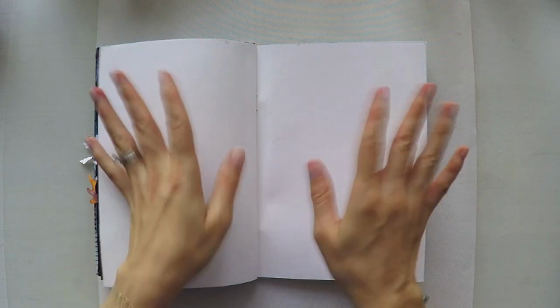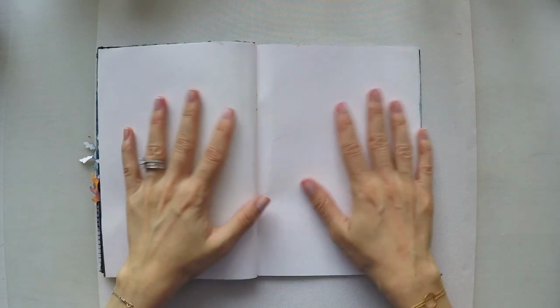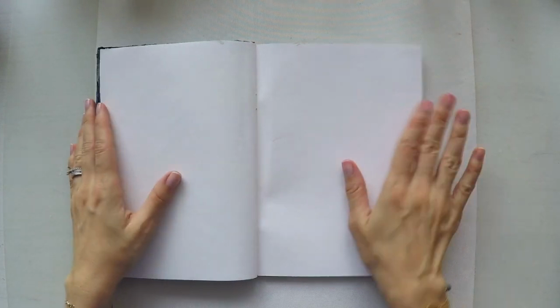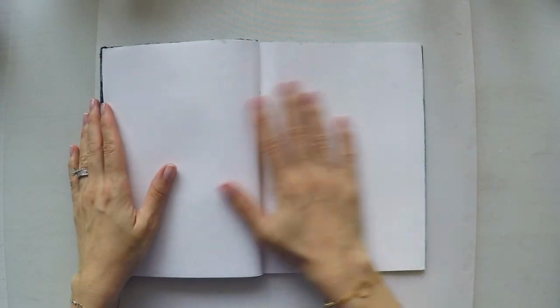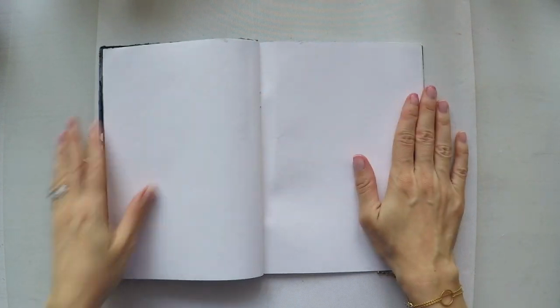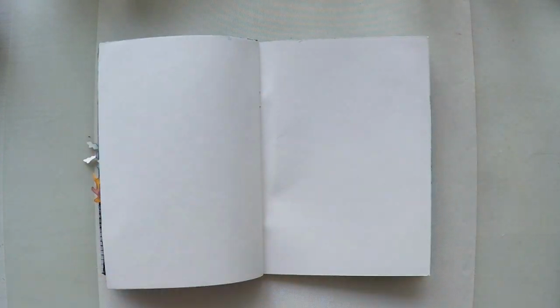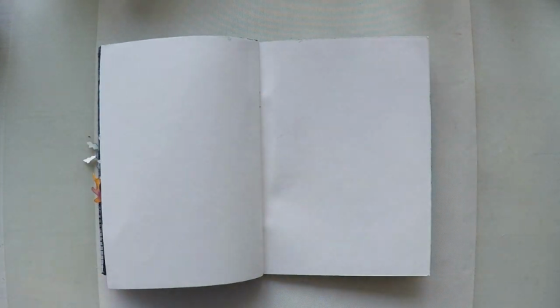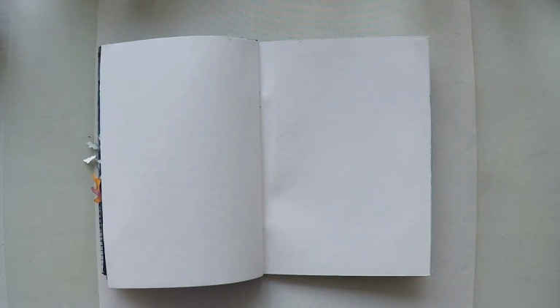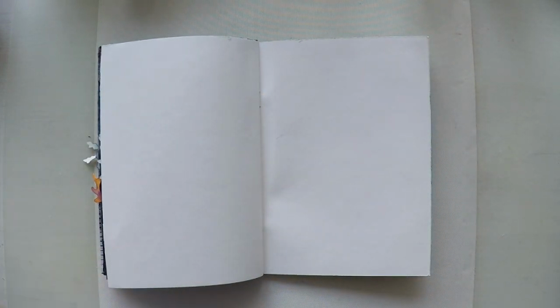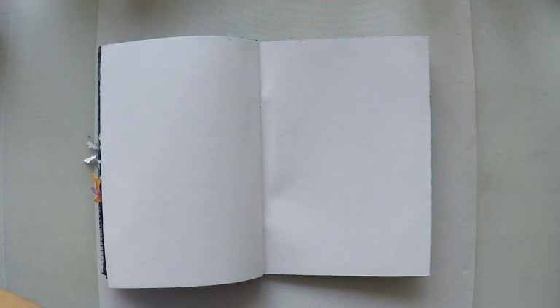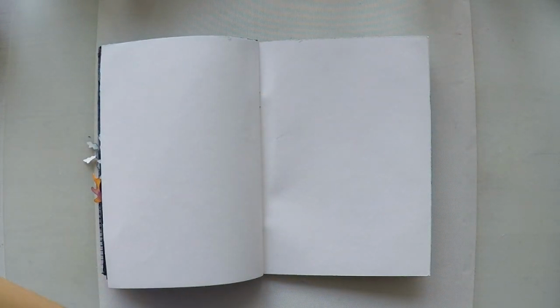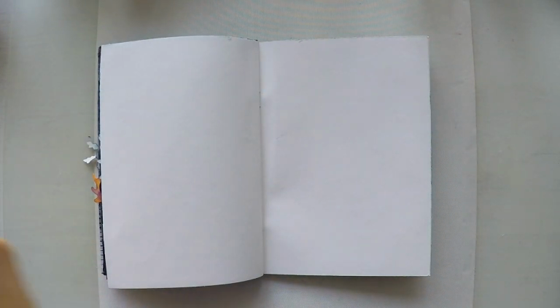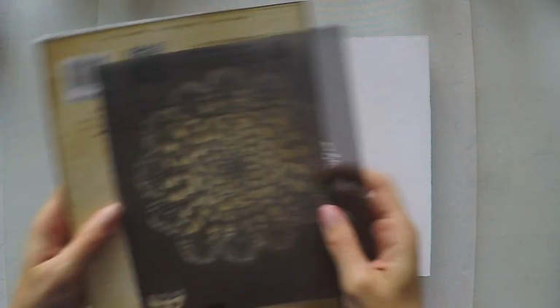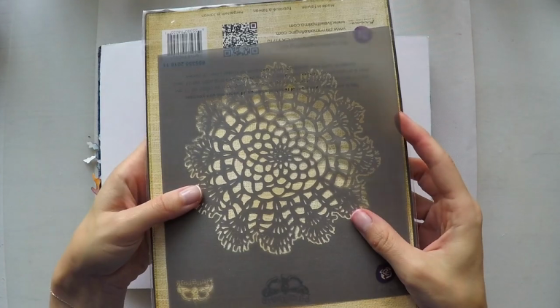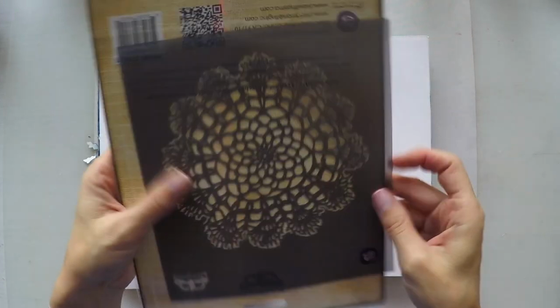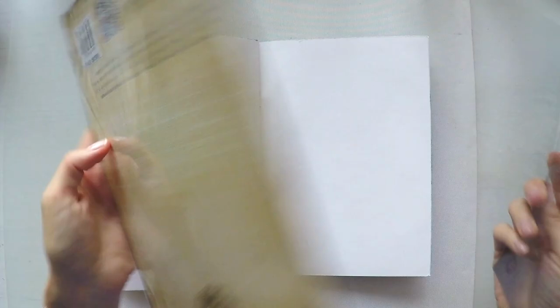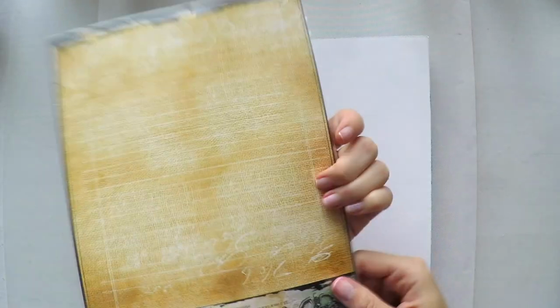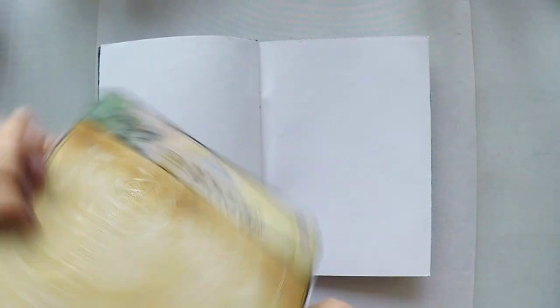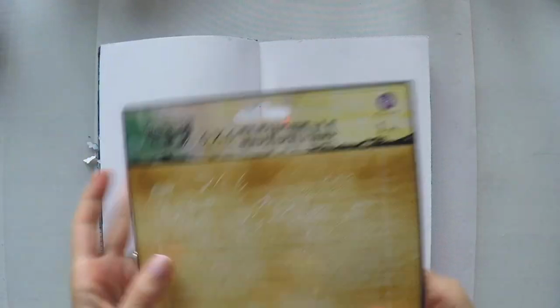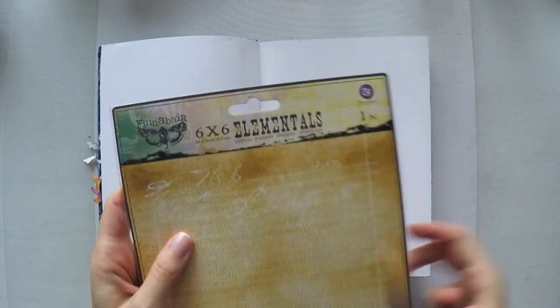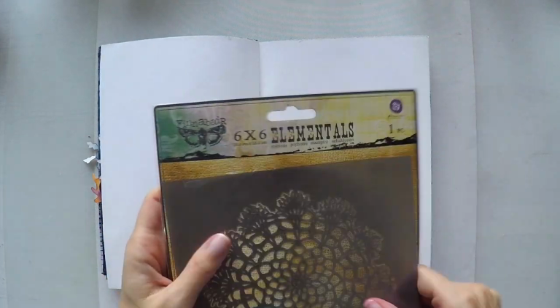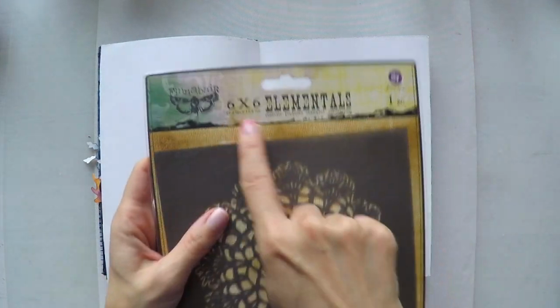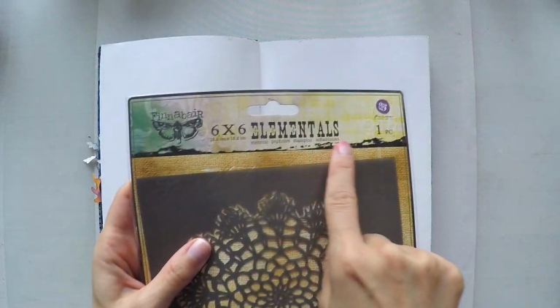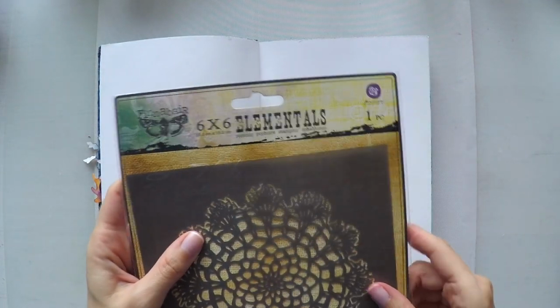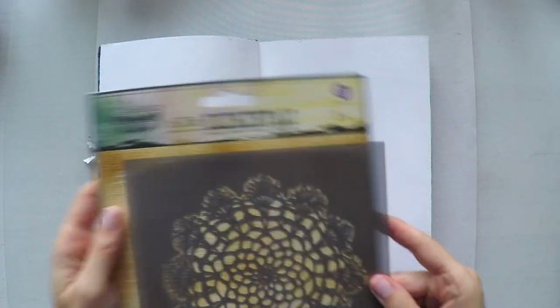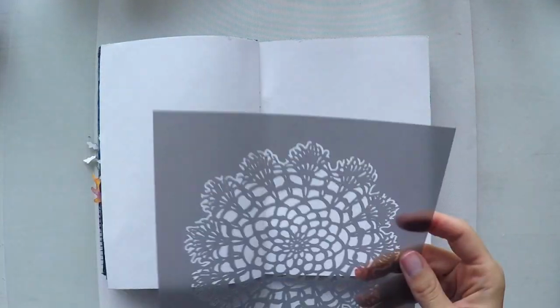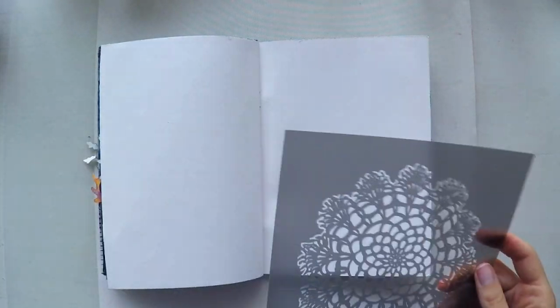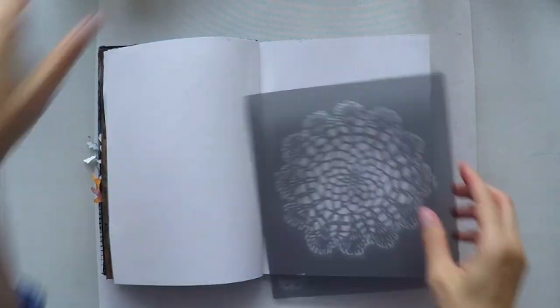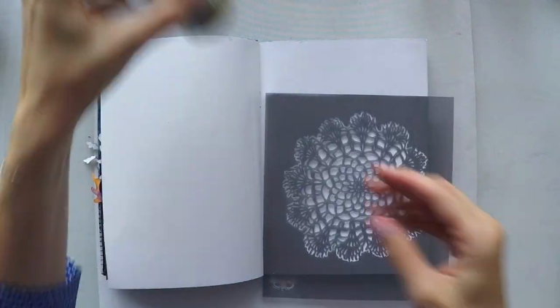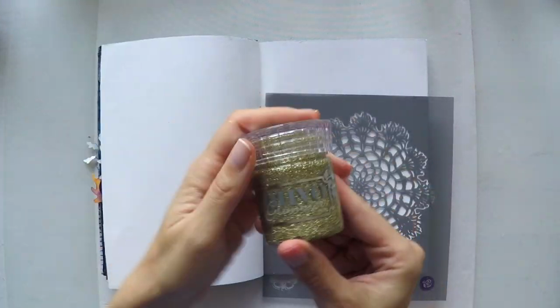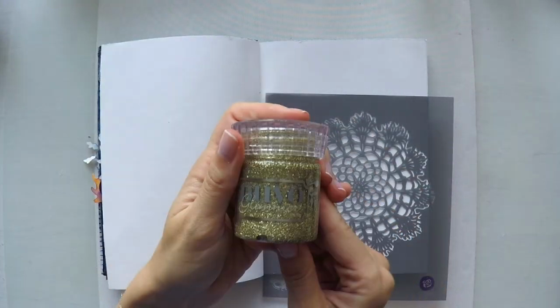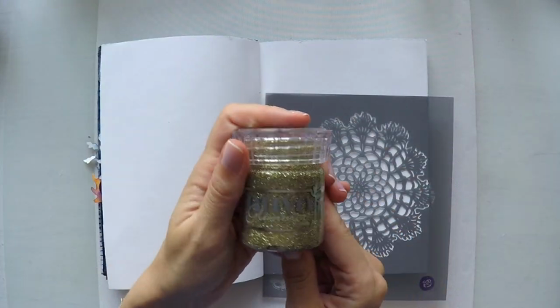Hello, Umut here. Welcome to another video. Today I'm going to do another art journal and I want to use this new stencil that I got from Prima.